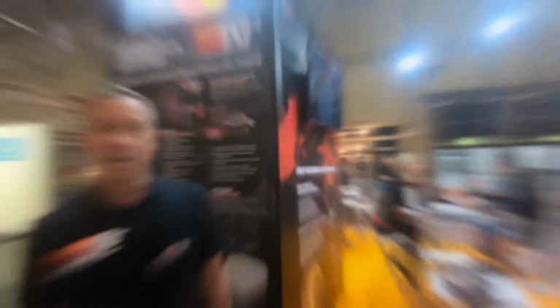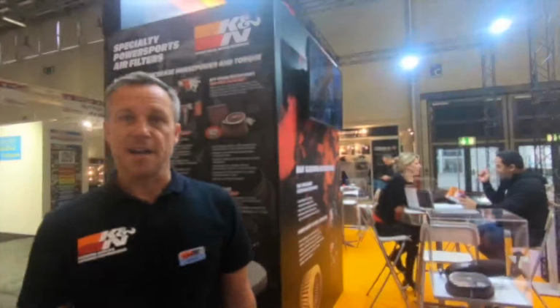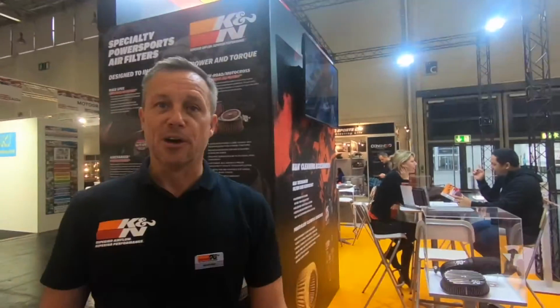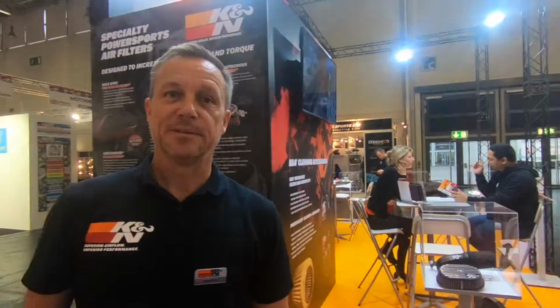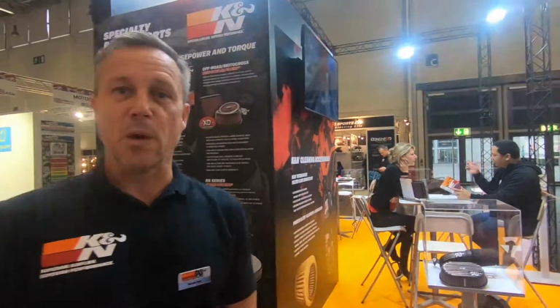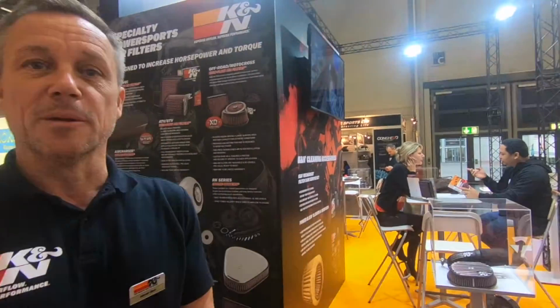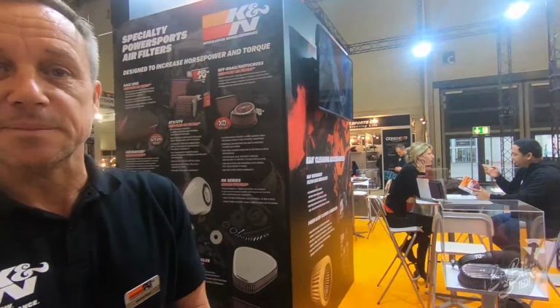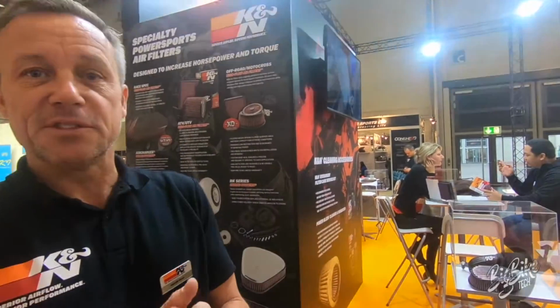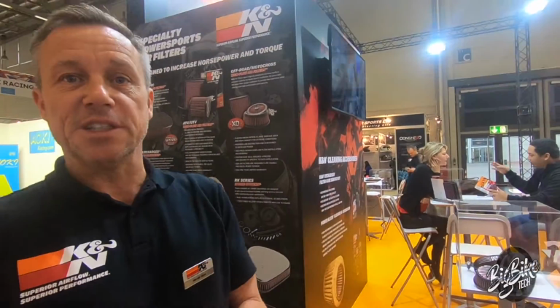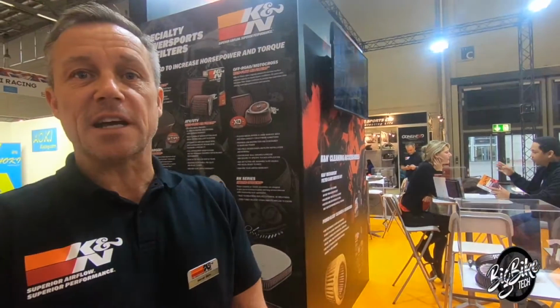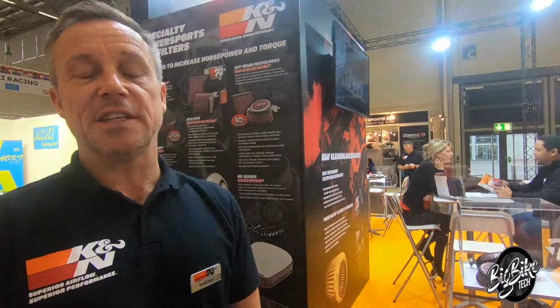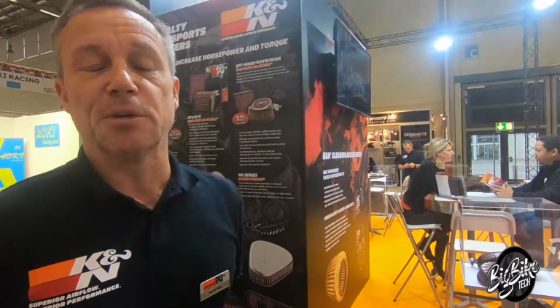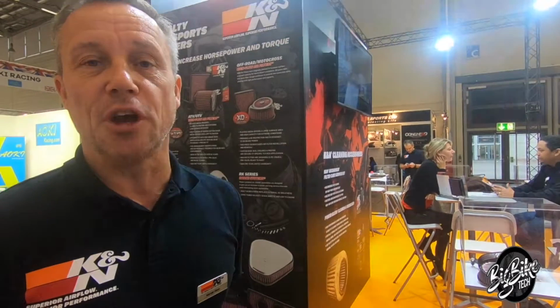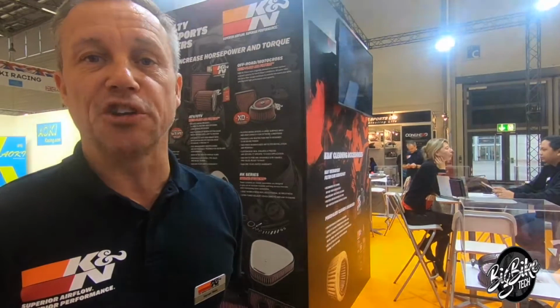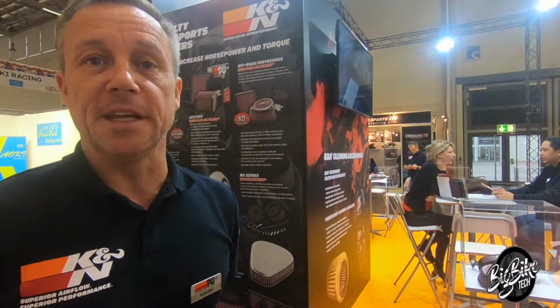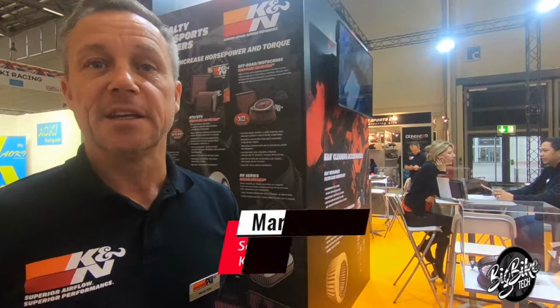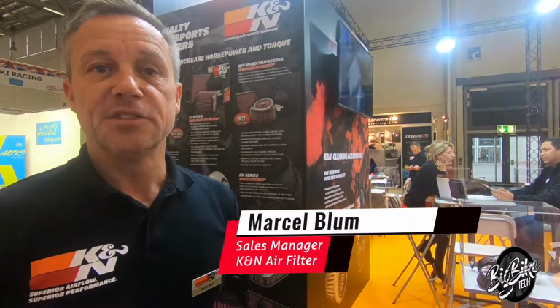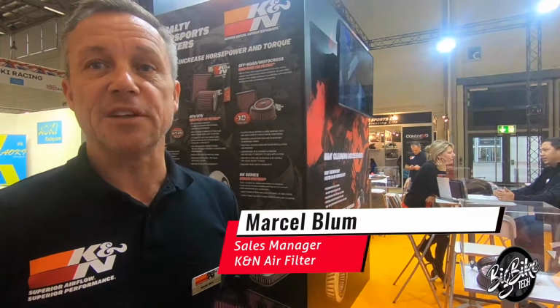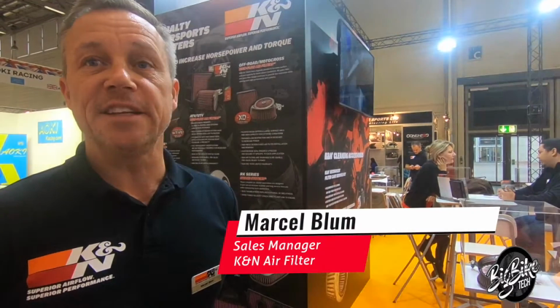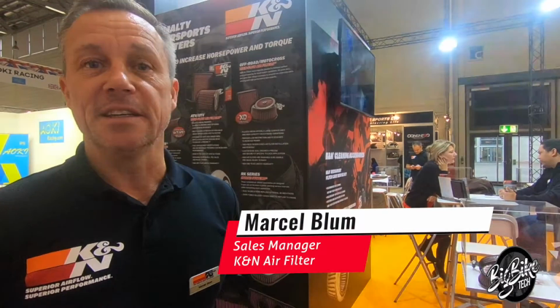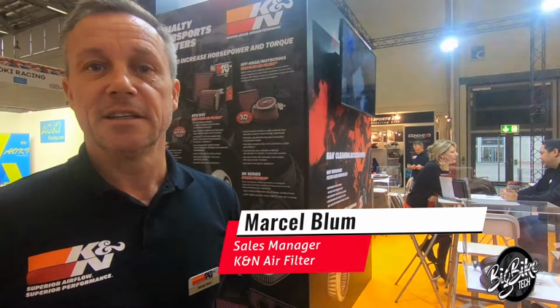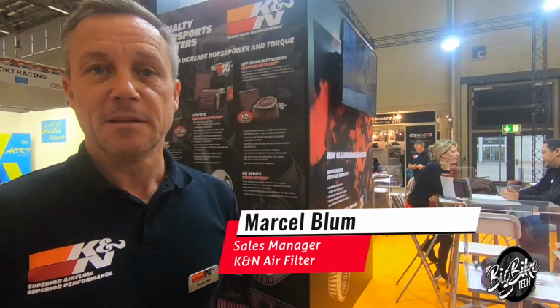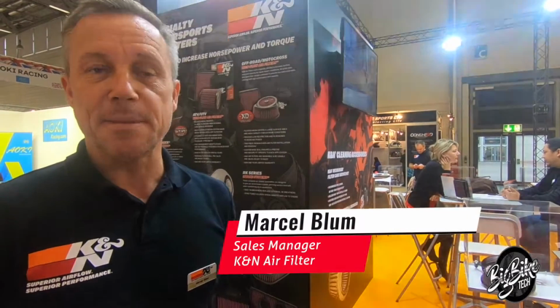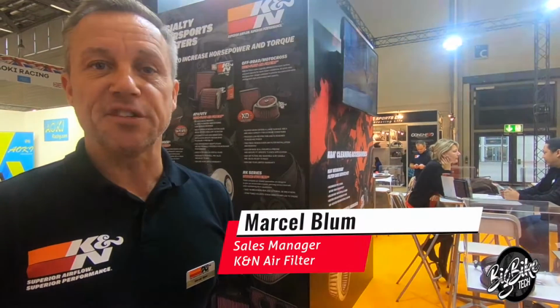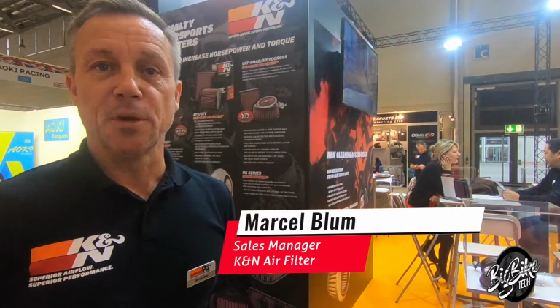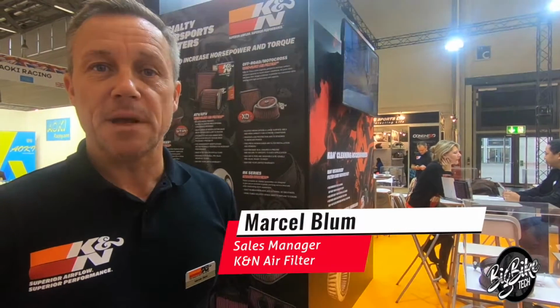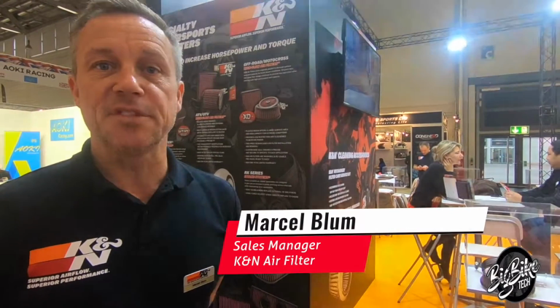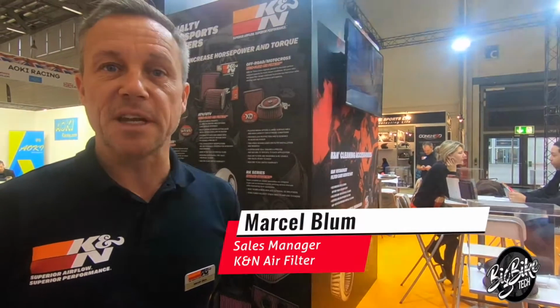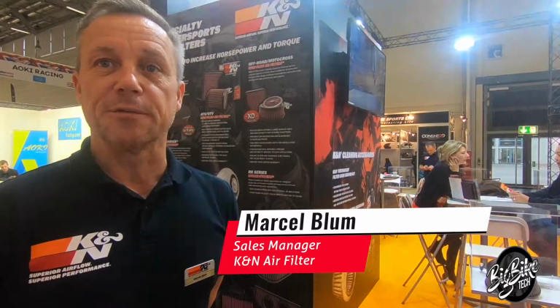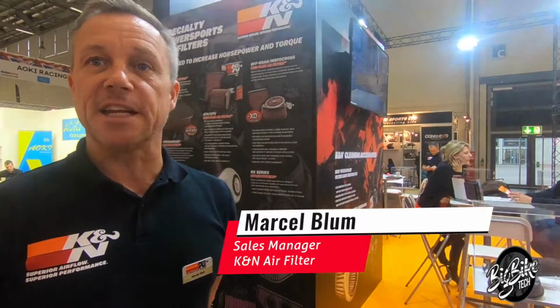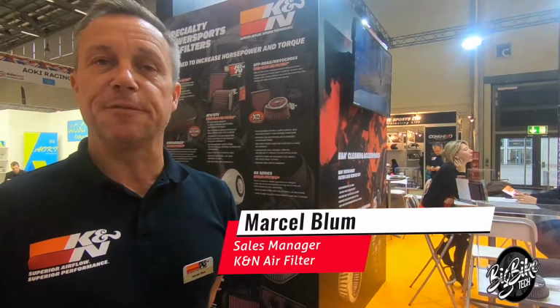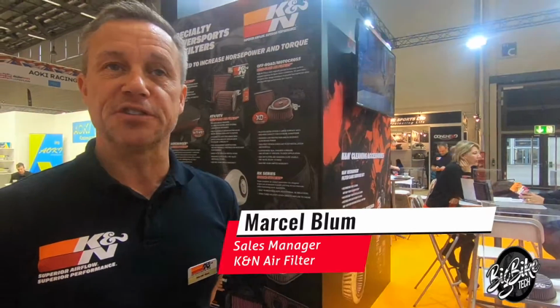Hi, hello, welcome to the Intermot Show in Germany 2018. My name is Marcel Blom, I'm Sales Manager of KNN Air Filters.